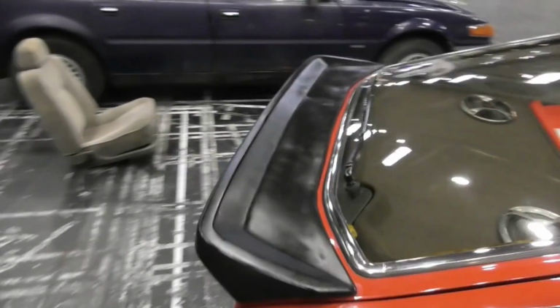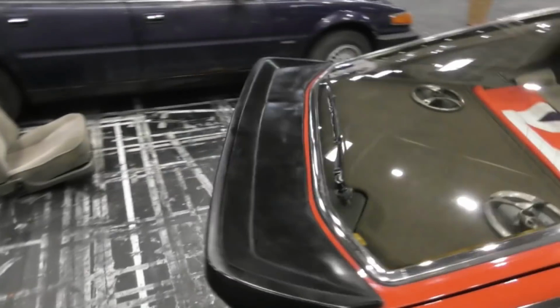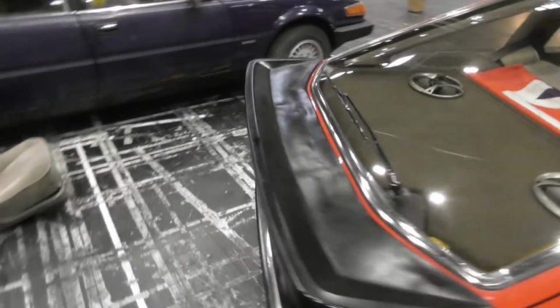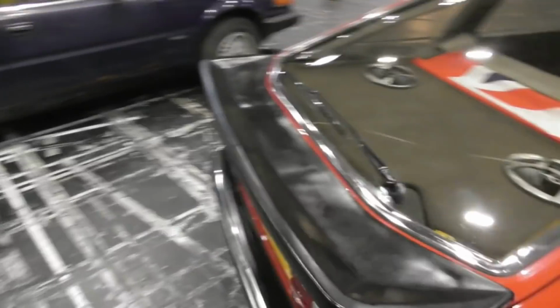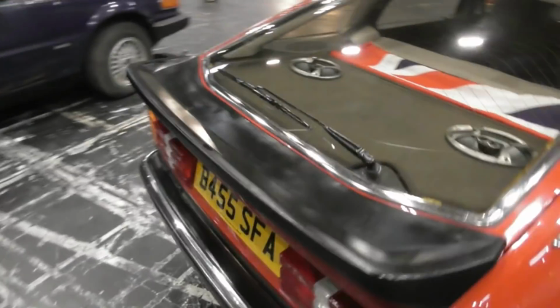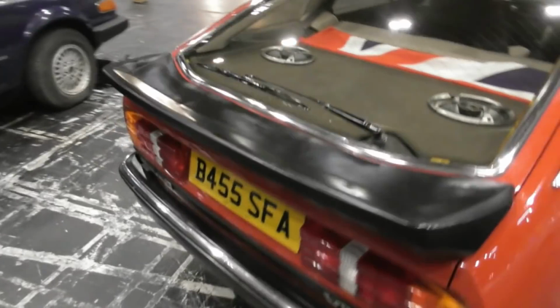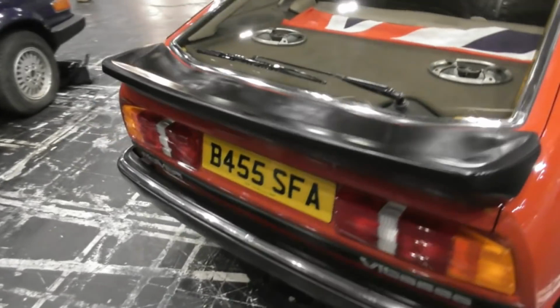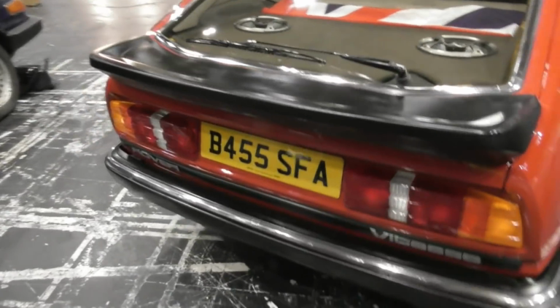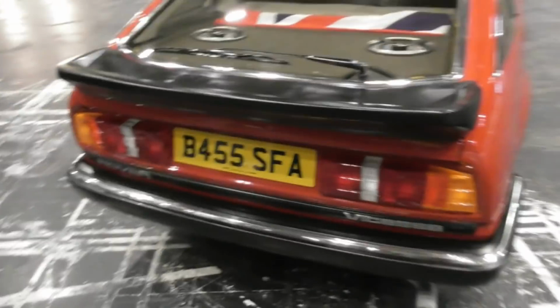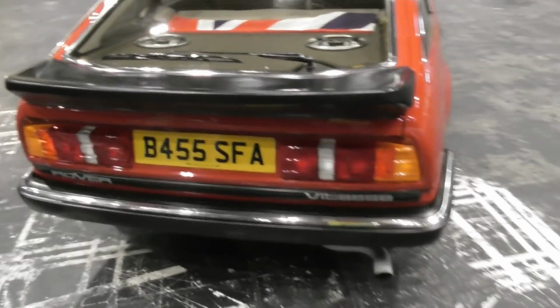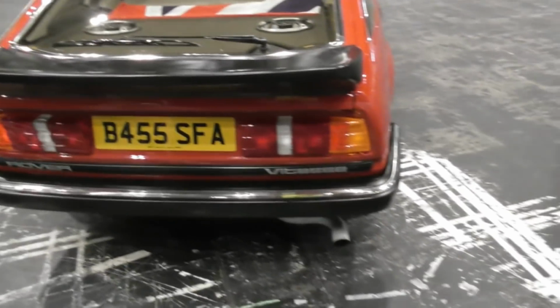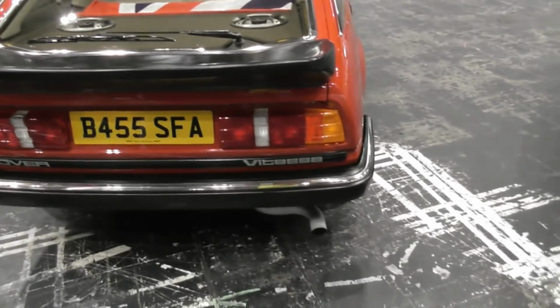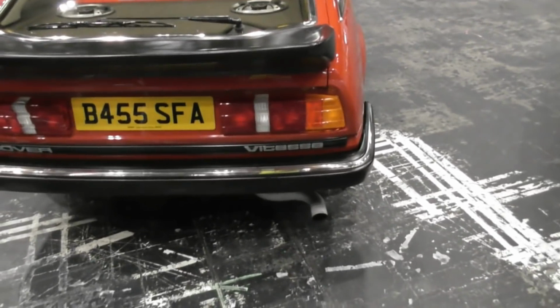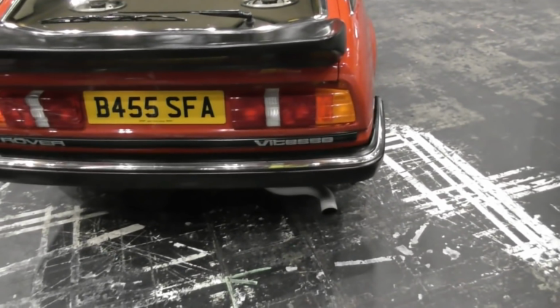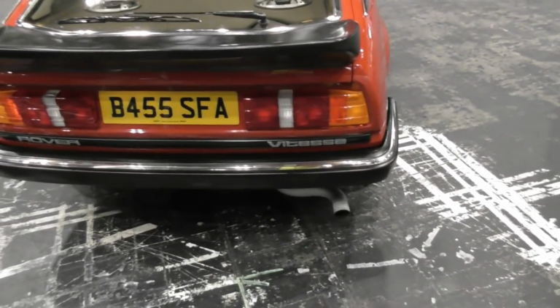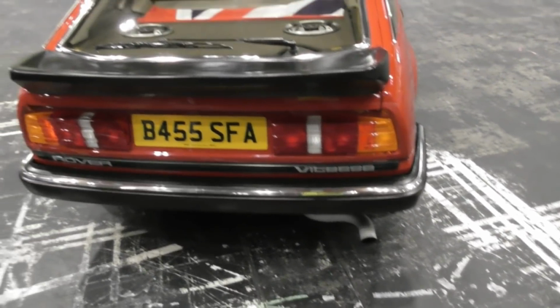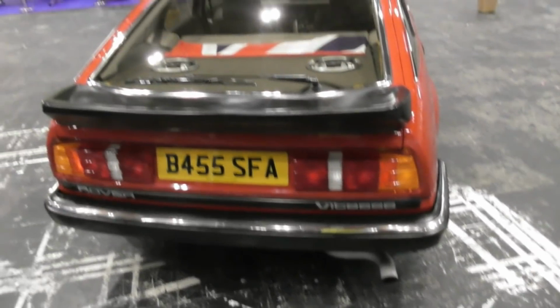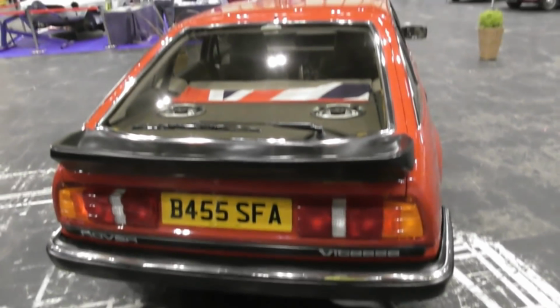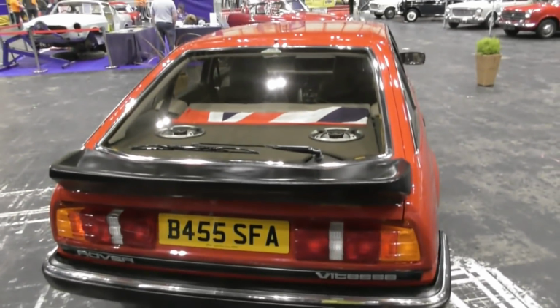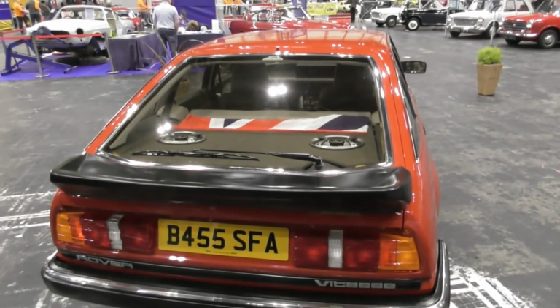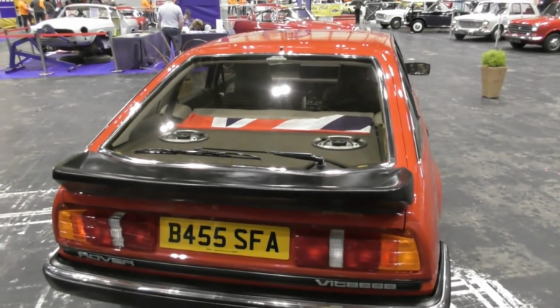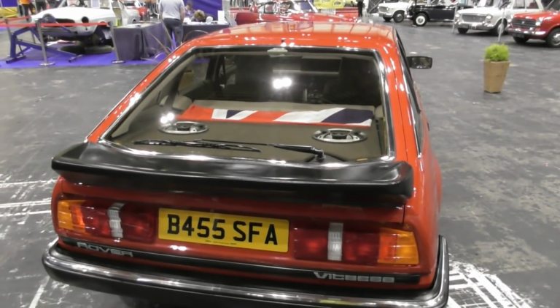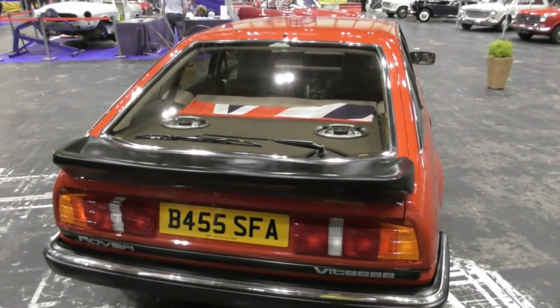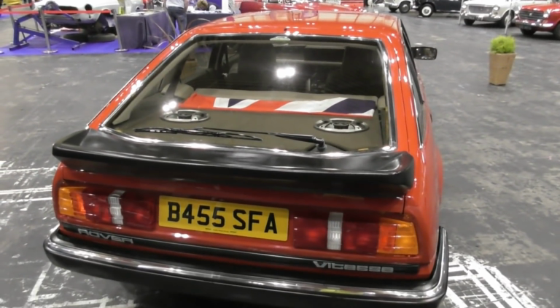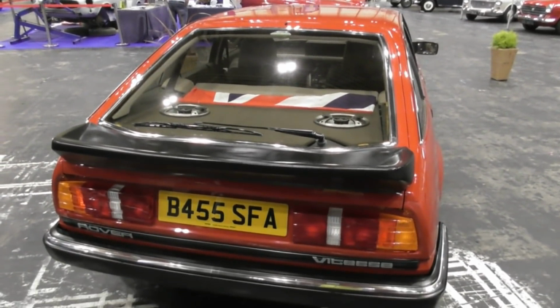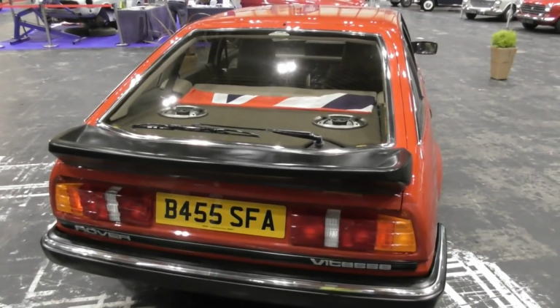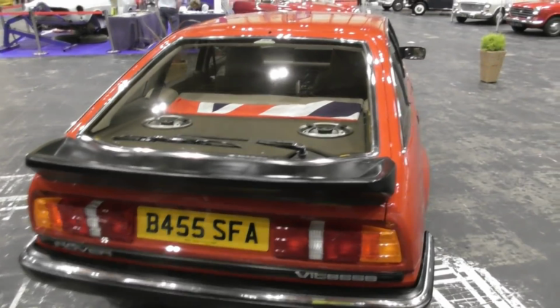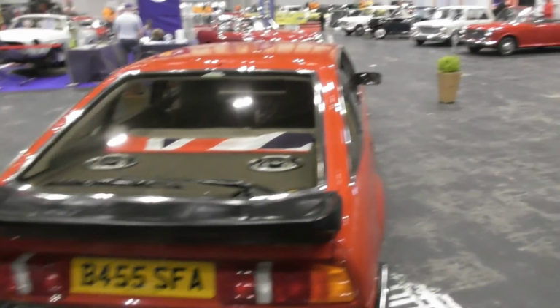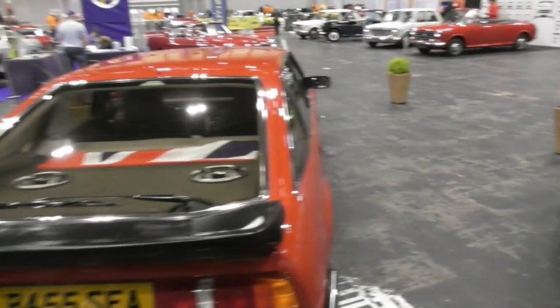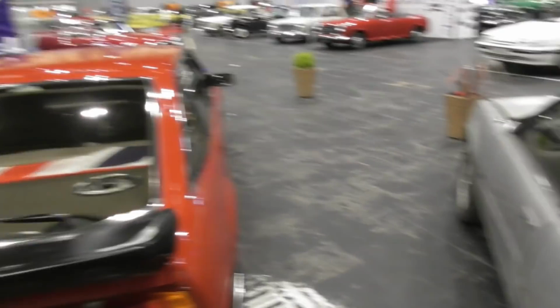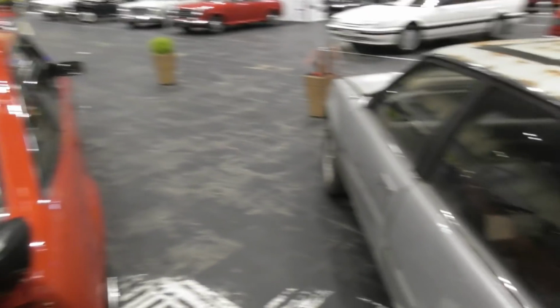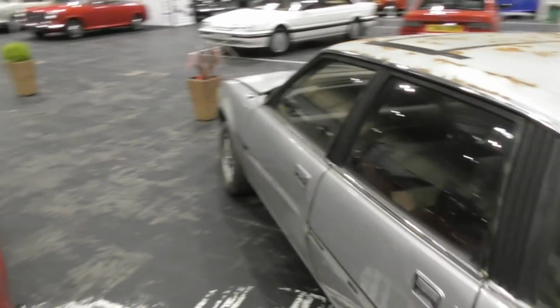It sounds good too because it's got the big chunky exhaust. That's a seriously, seriously nice car.